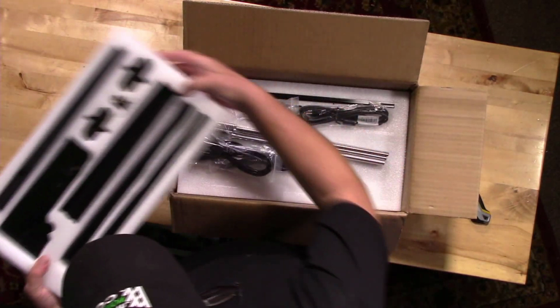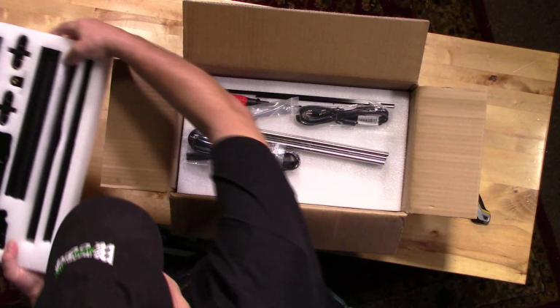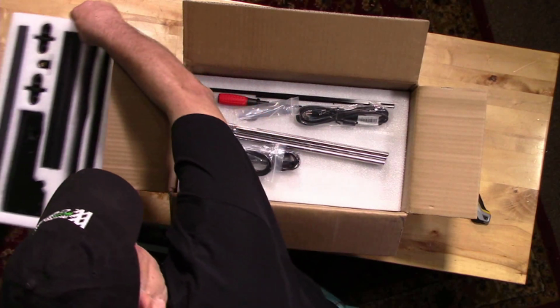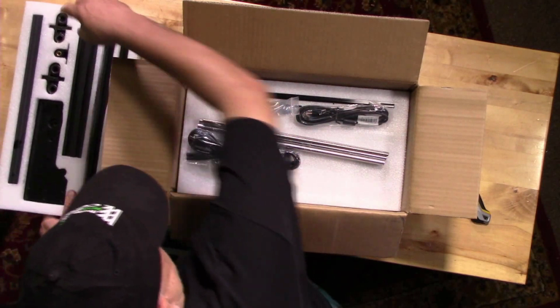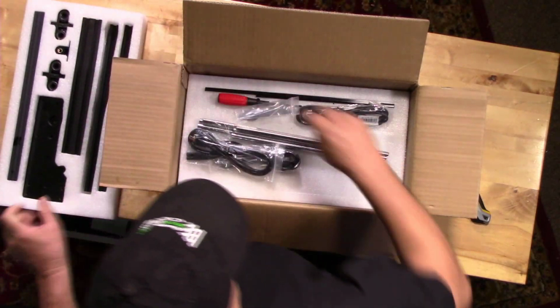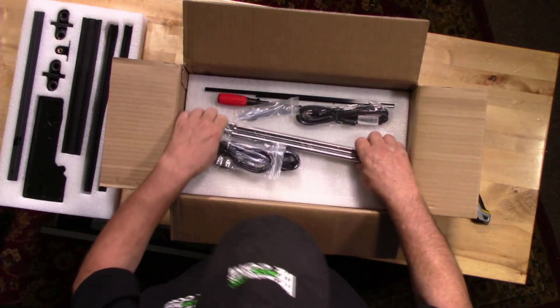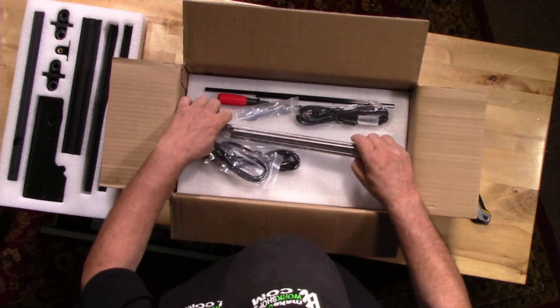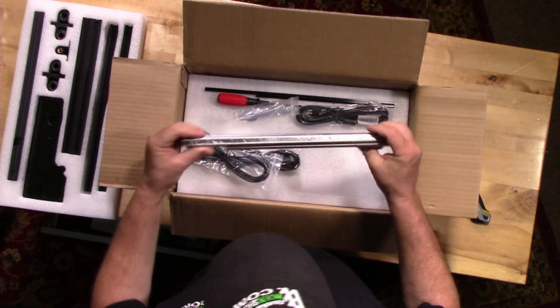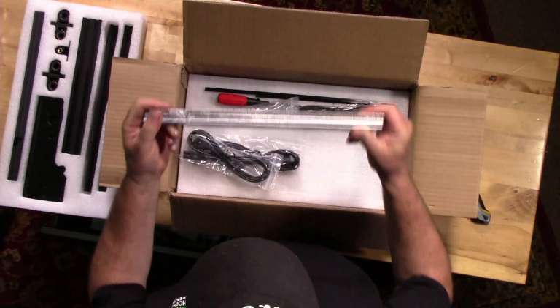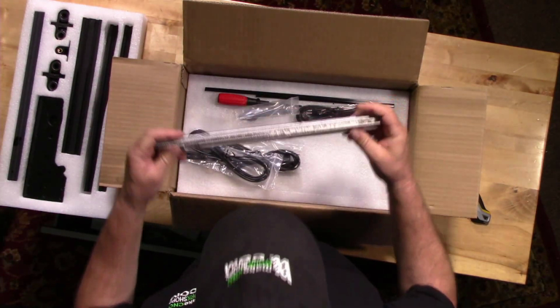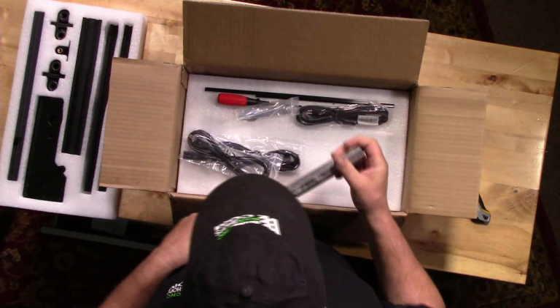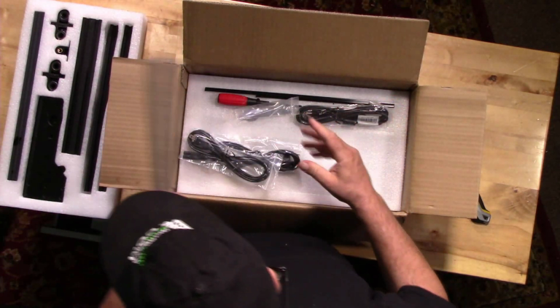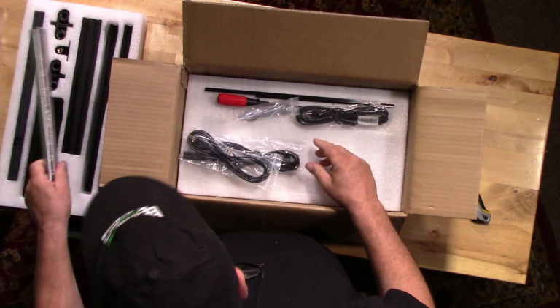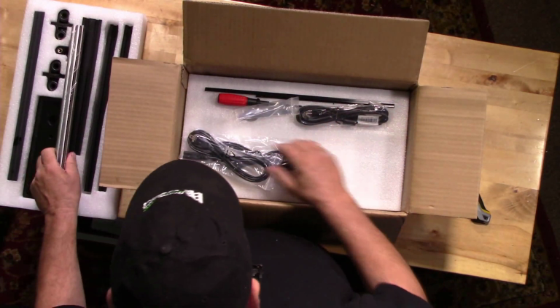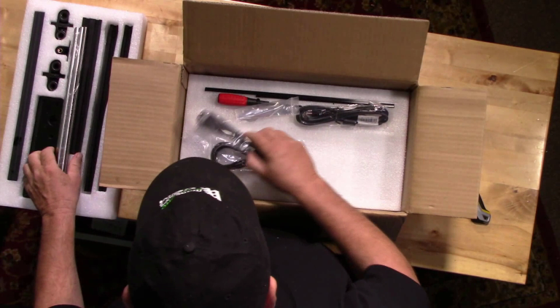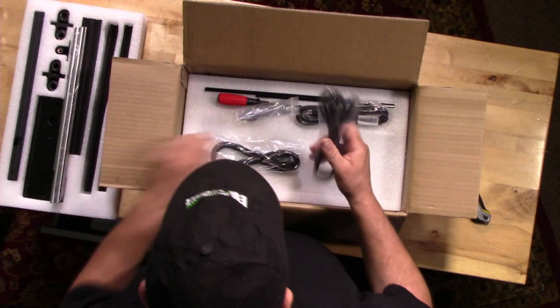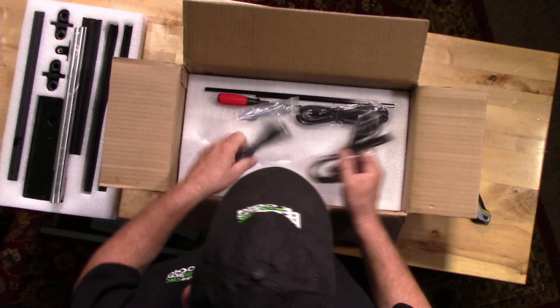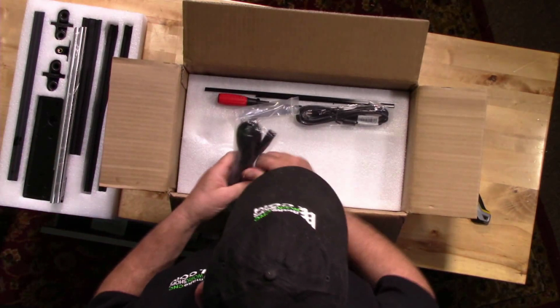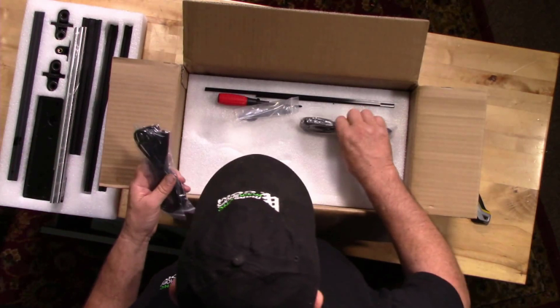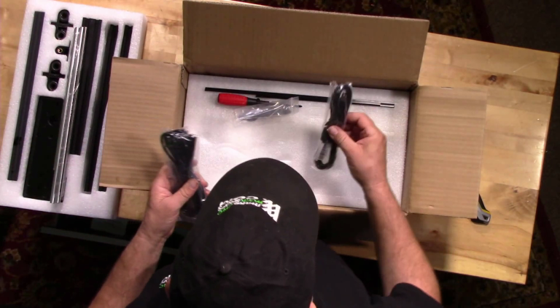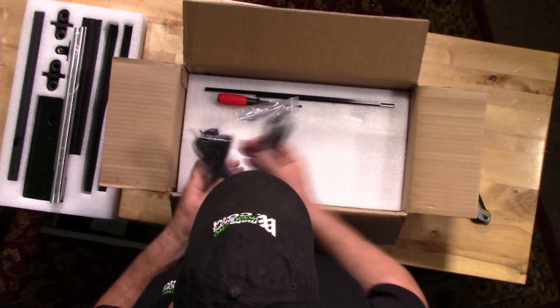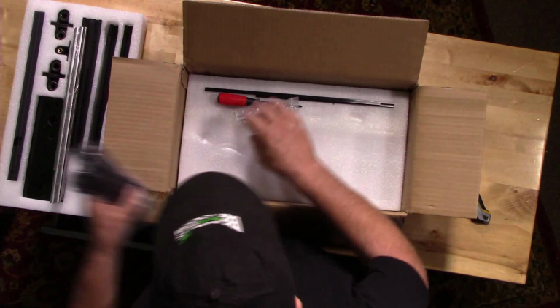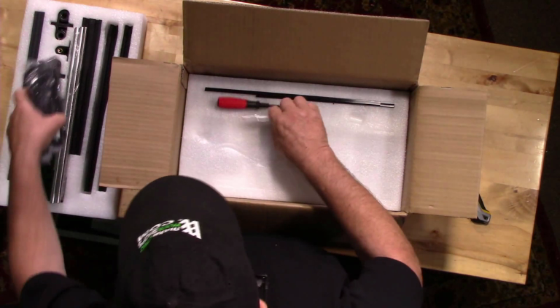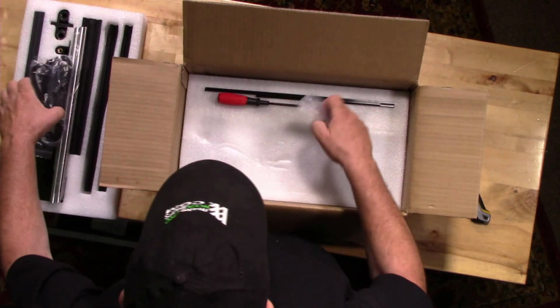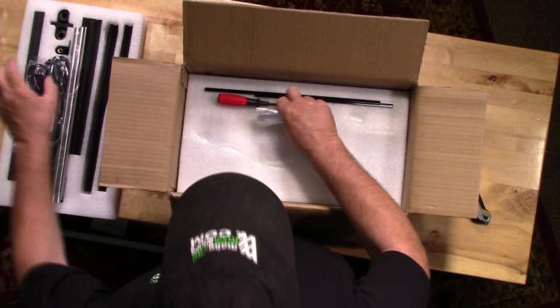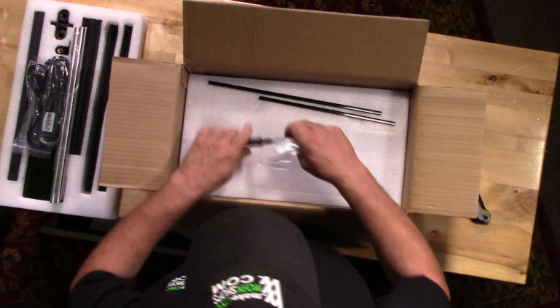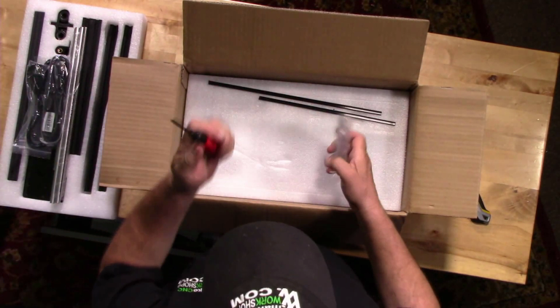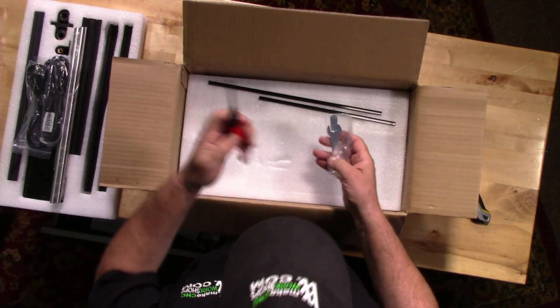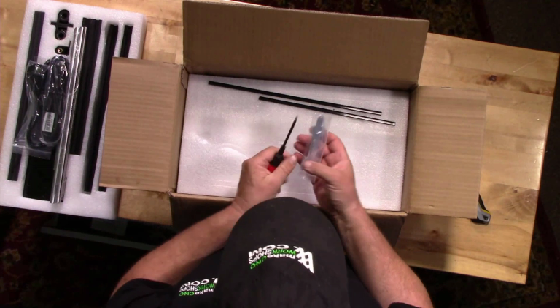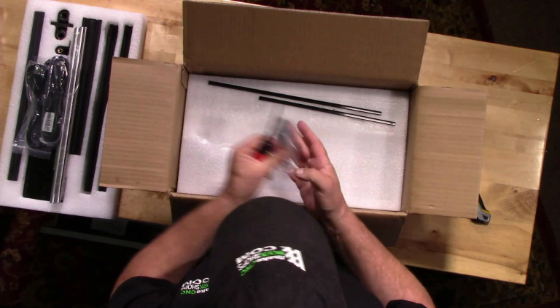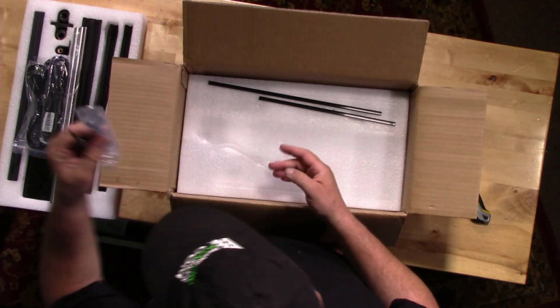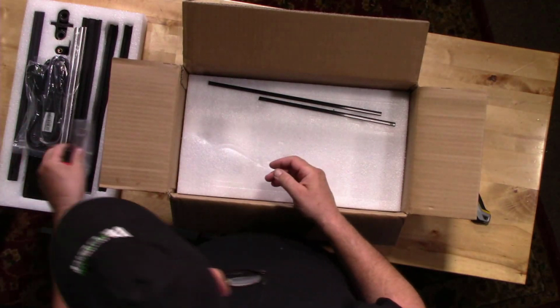We can see the lead screws, some power supplies, a USB cable — and they even give us a screwdriver and some tools, which is a nice touch.